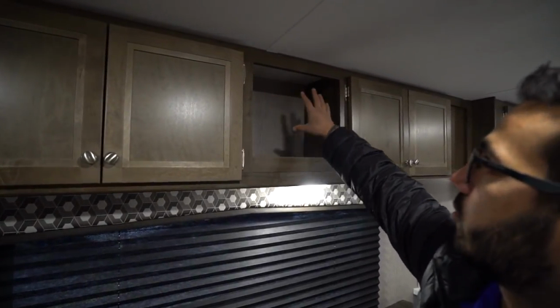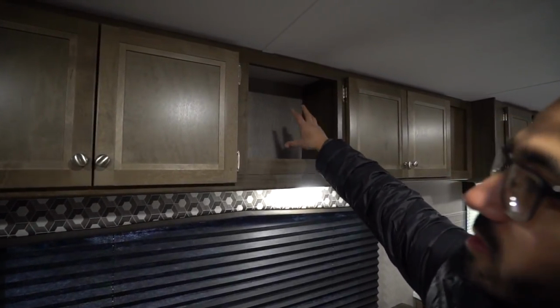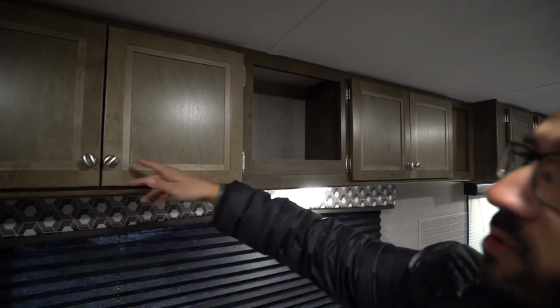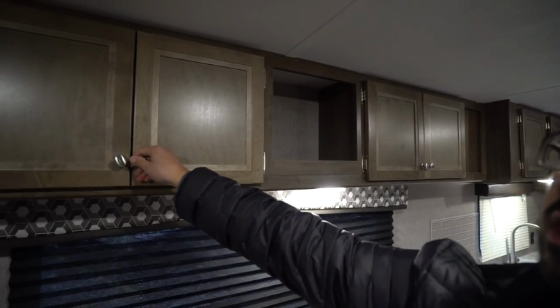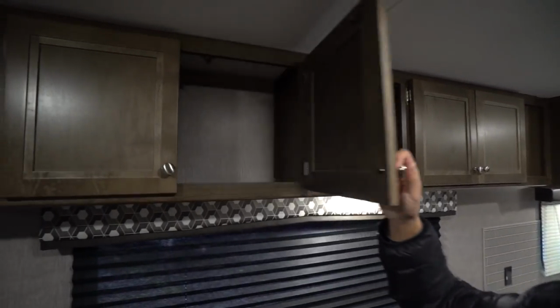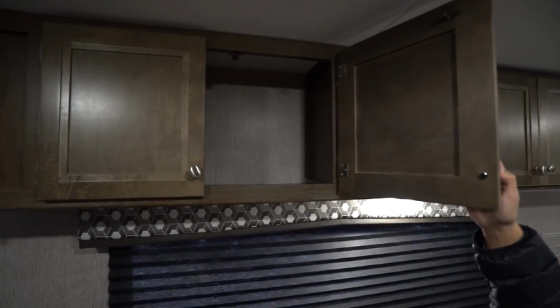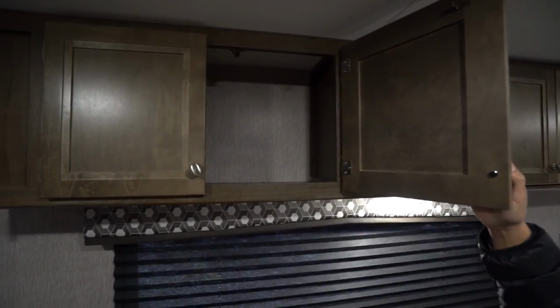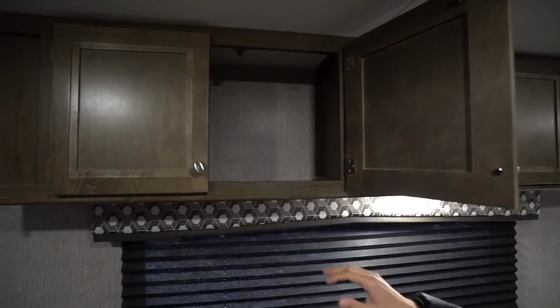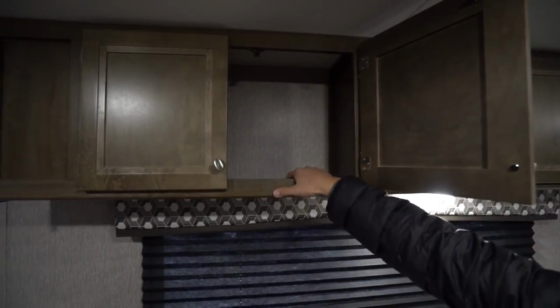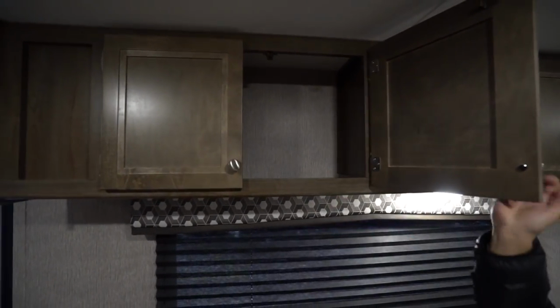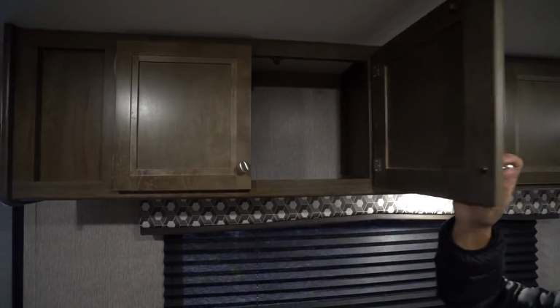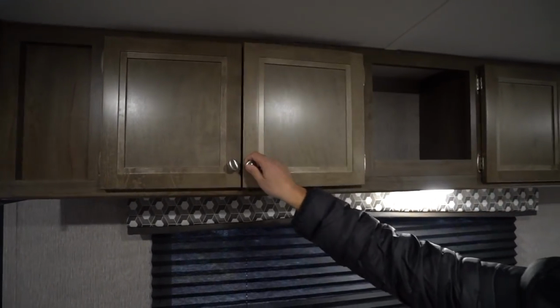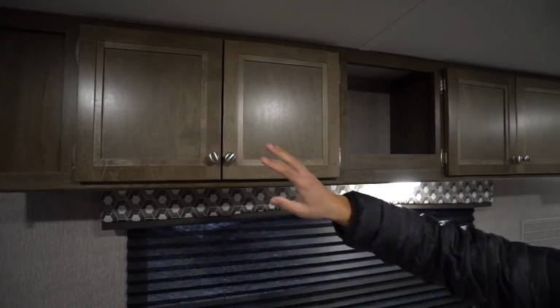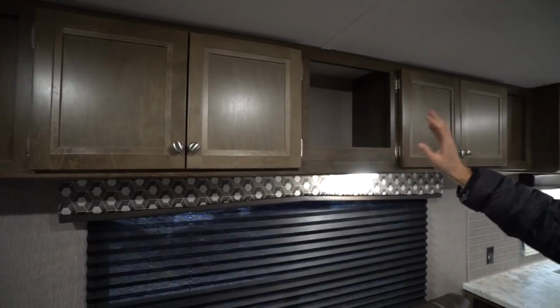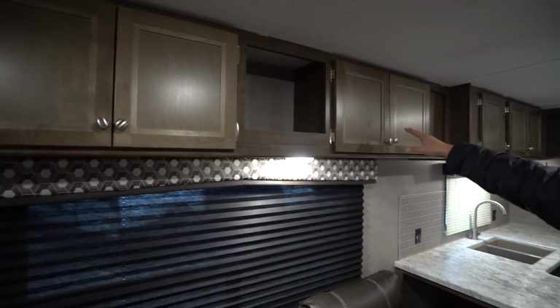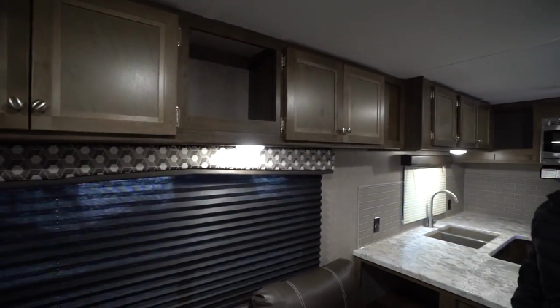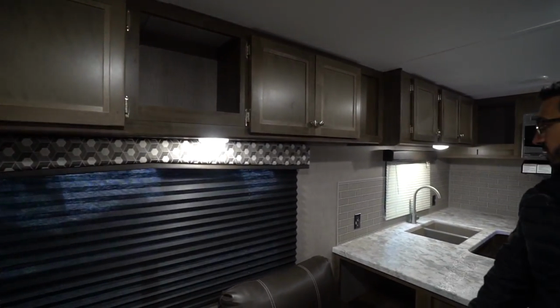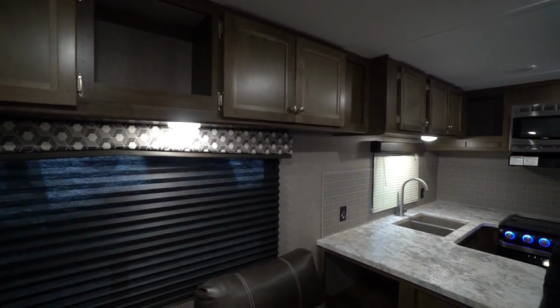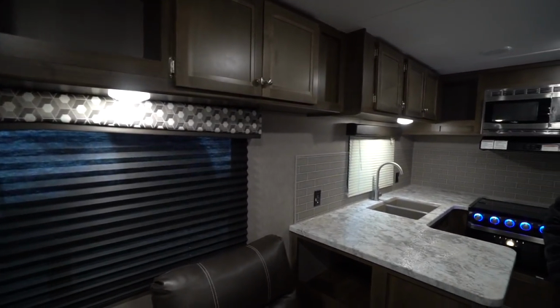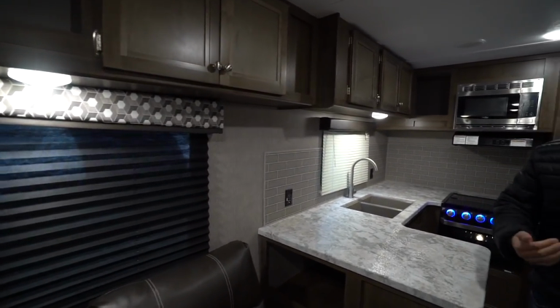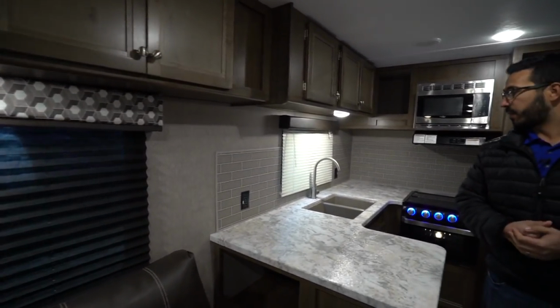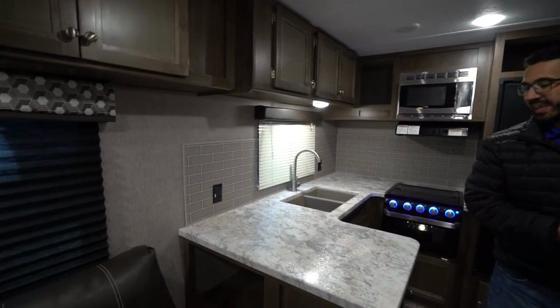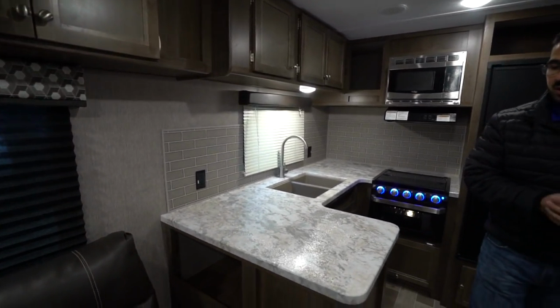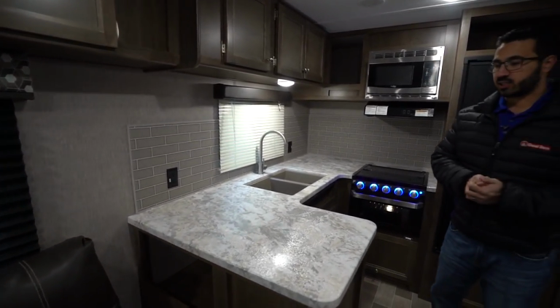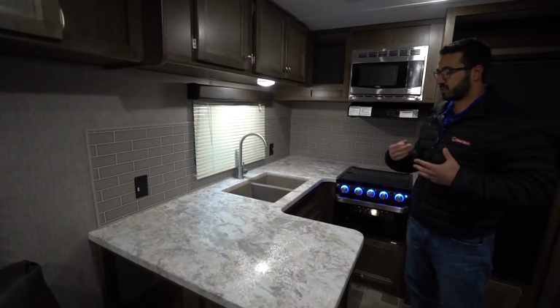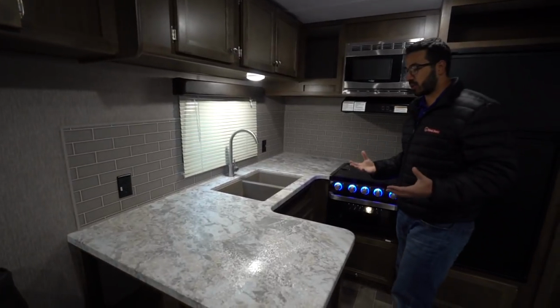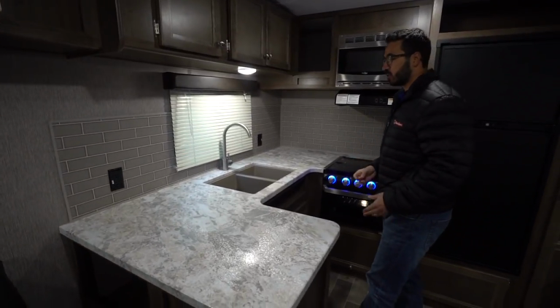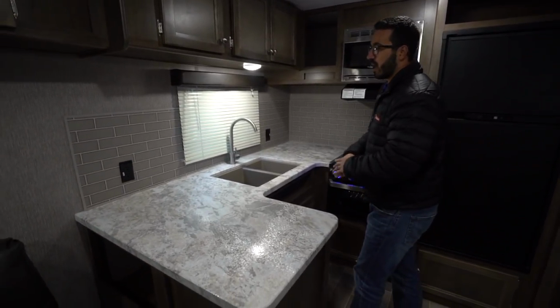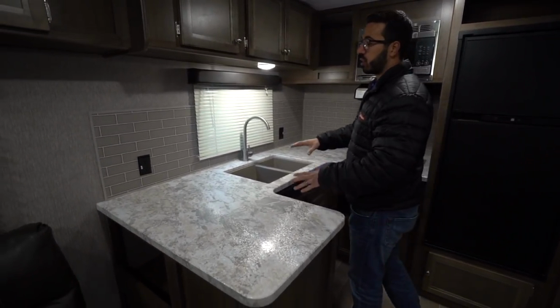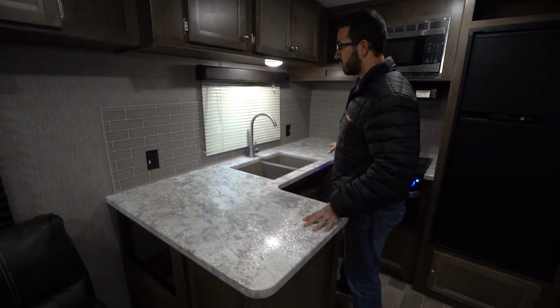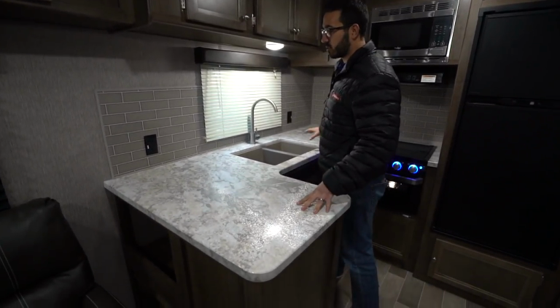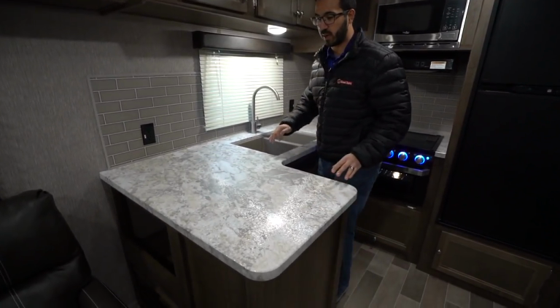There's storage all along the top cubby hole here in the center — it's a great place to put some decorations. You have storage on both sides of that cubby hole. Stepping back into the kitchen, as this is a rear kitchen you'll see you have plenty of countertop space.